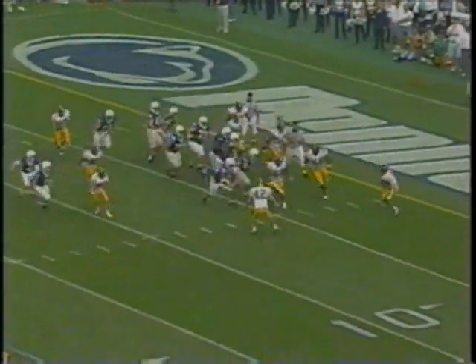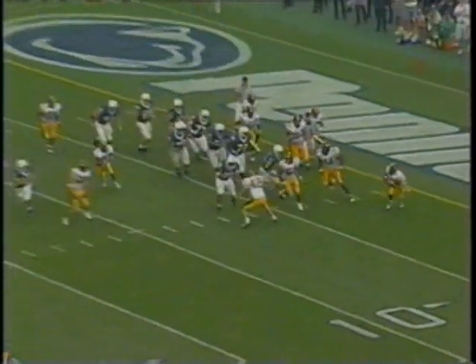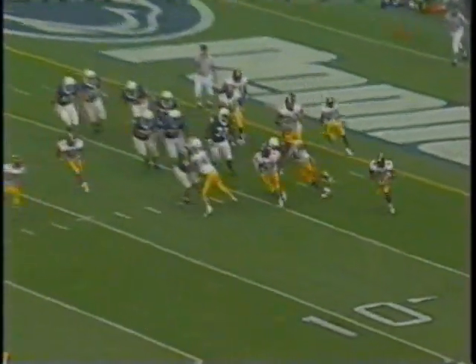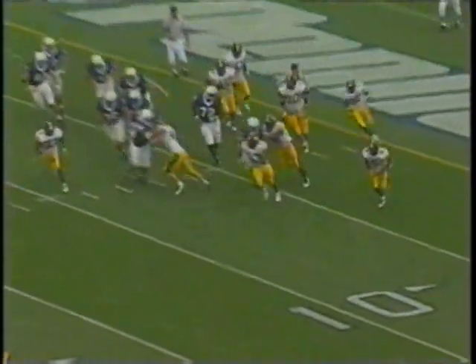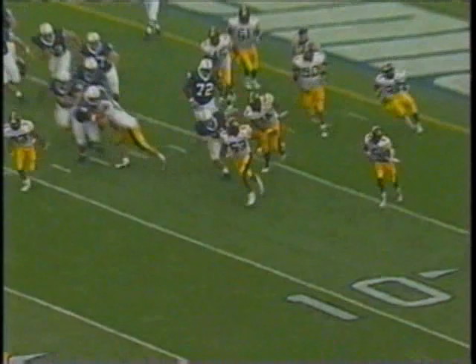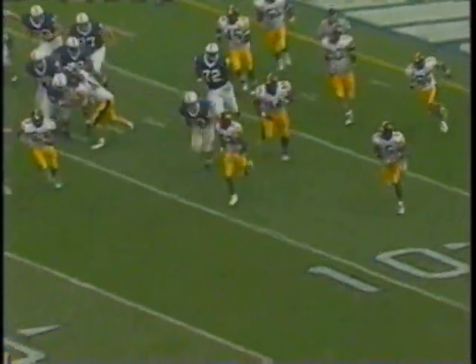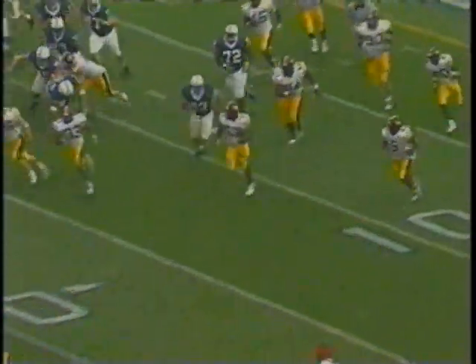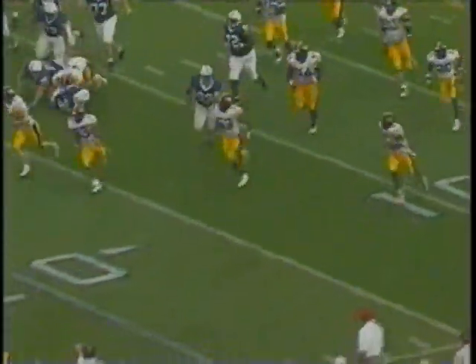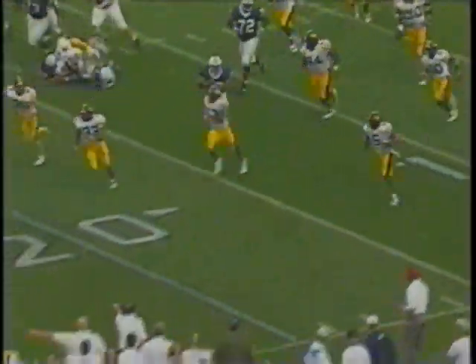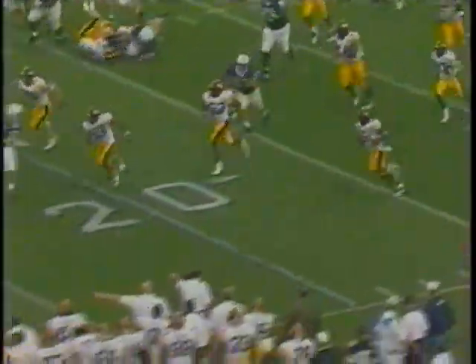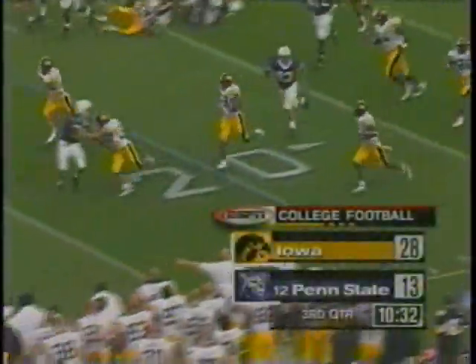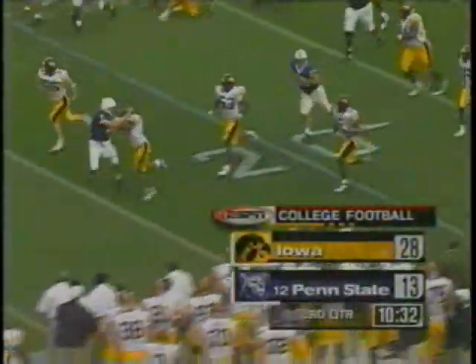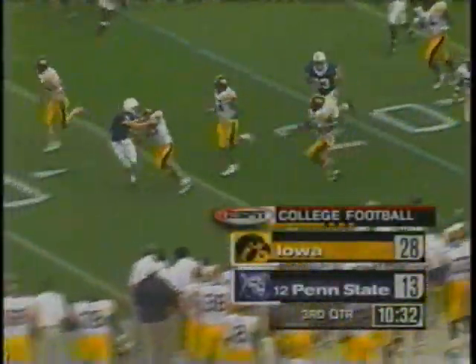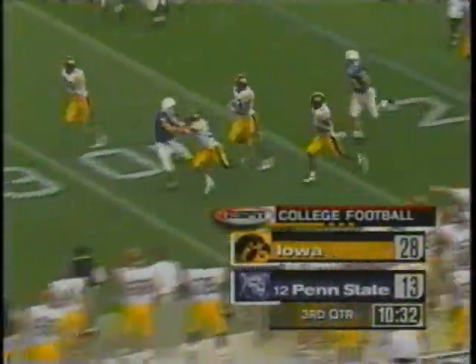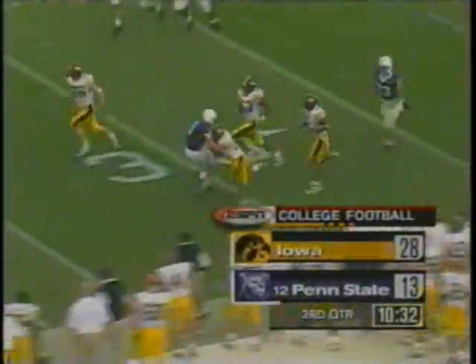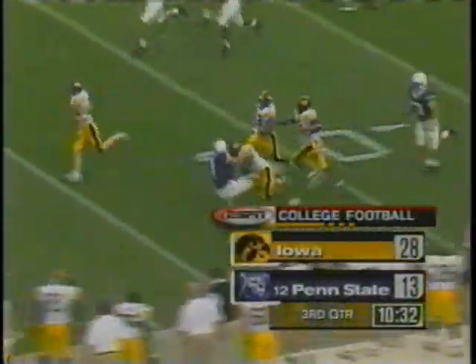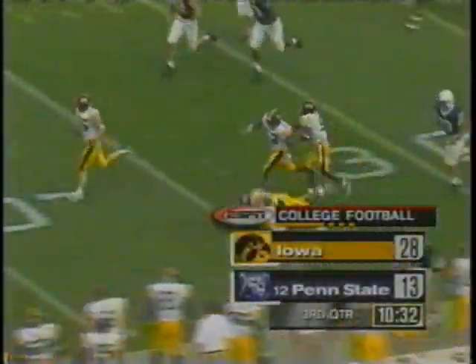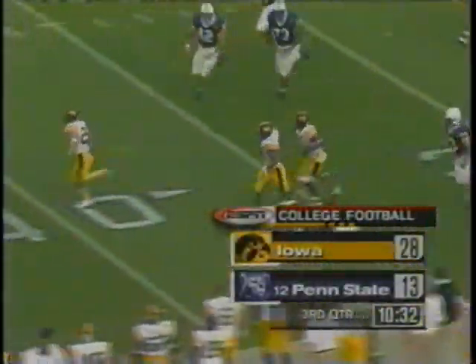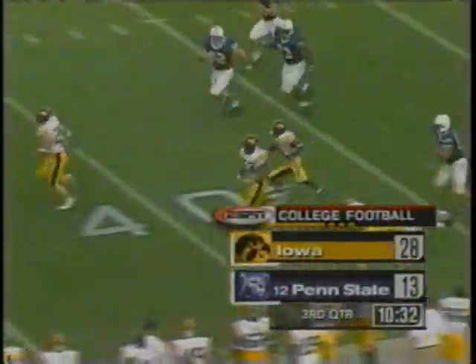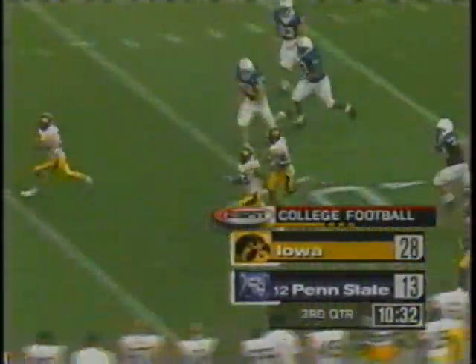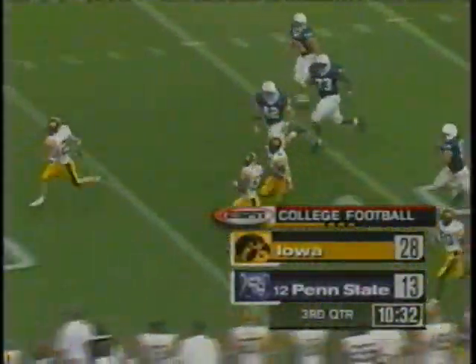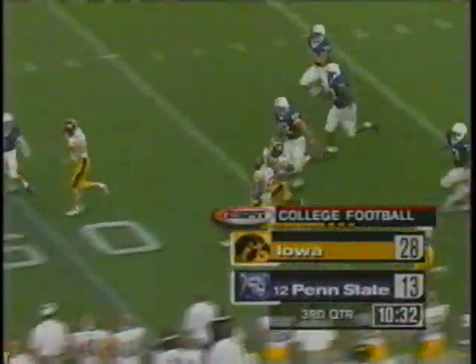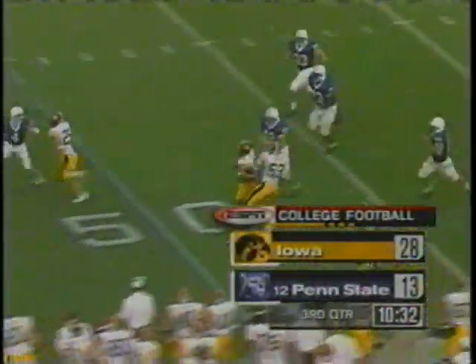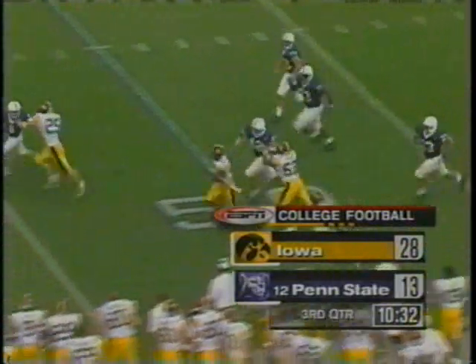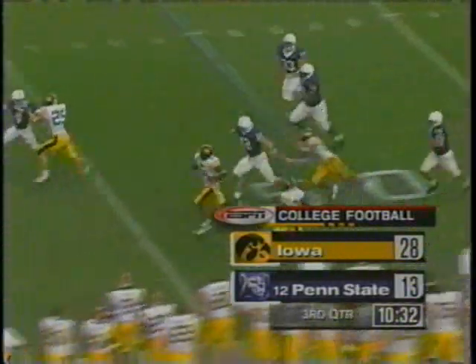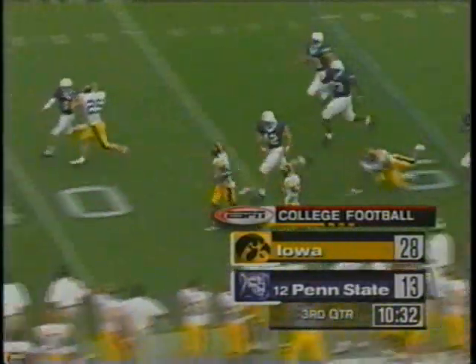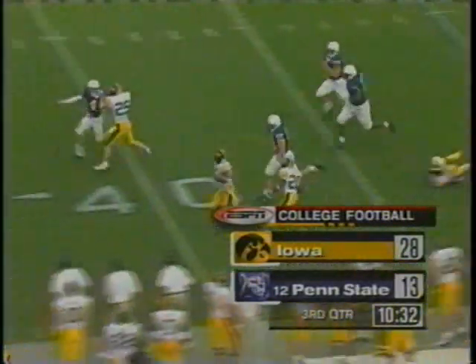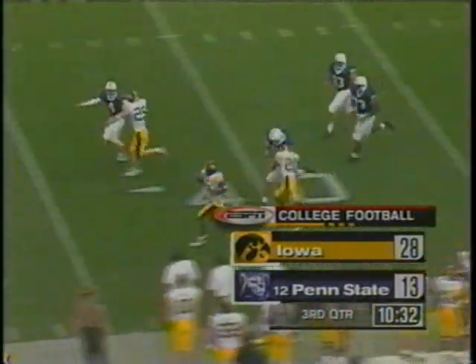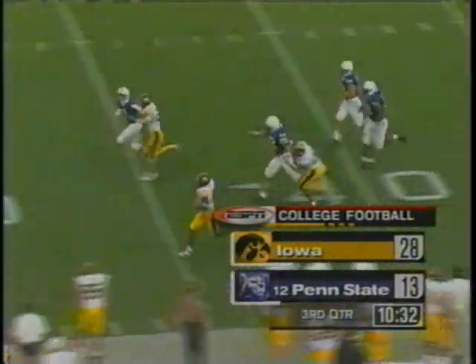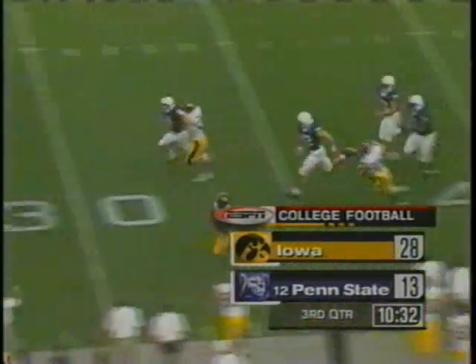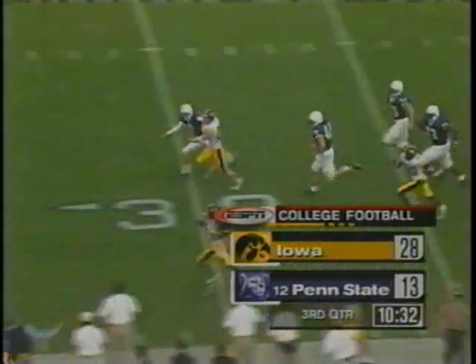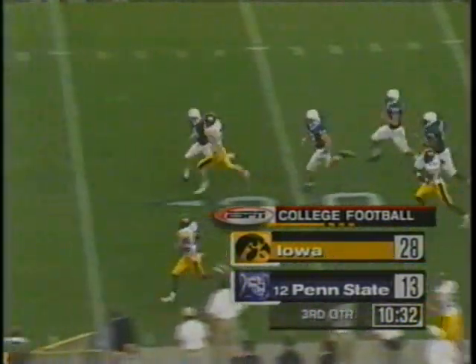Joe Paterno's been here 53 years — he's seen it all today. D.J. Johnson on the block — field goal runs it back for two points.